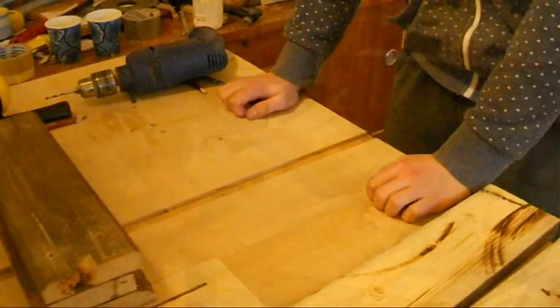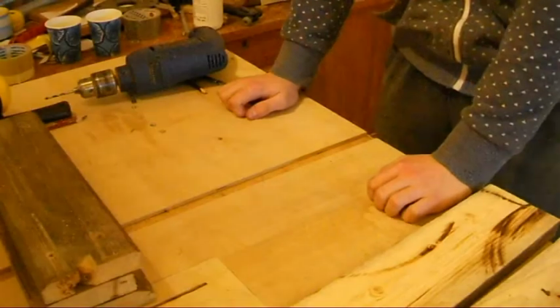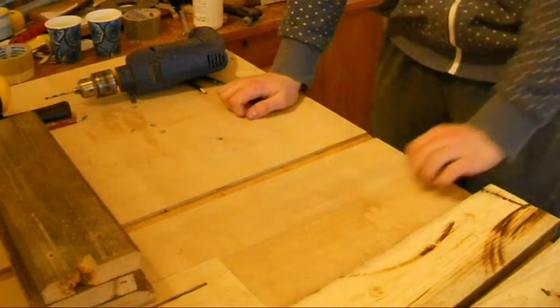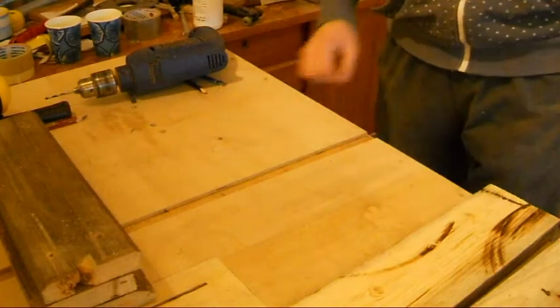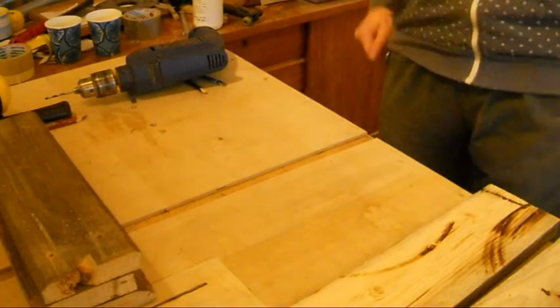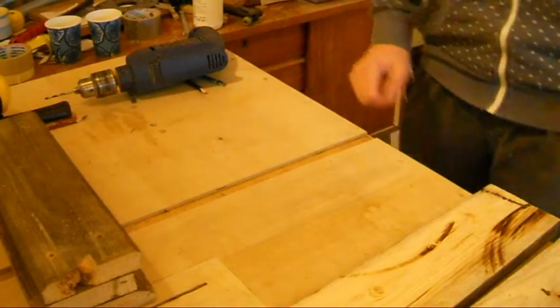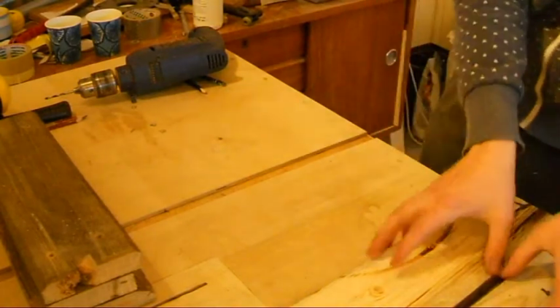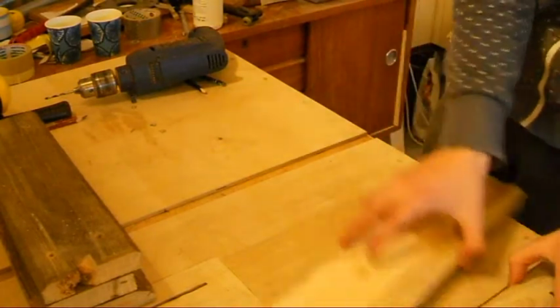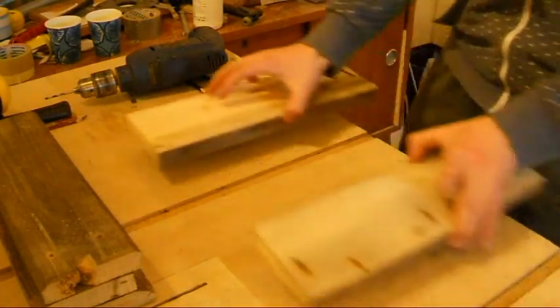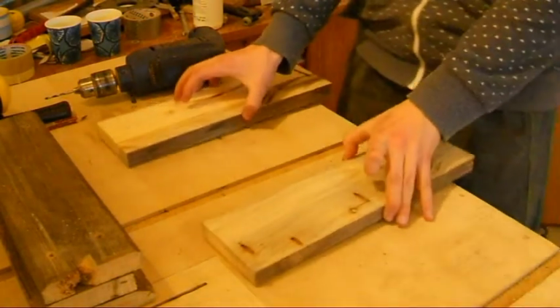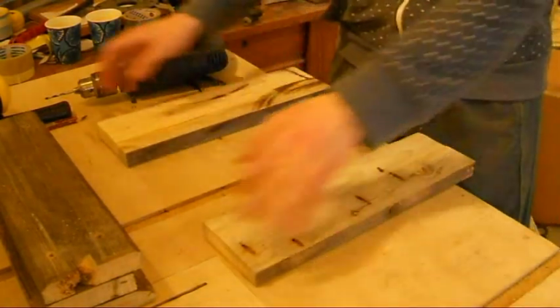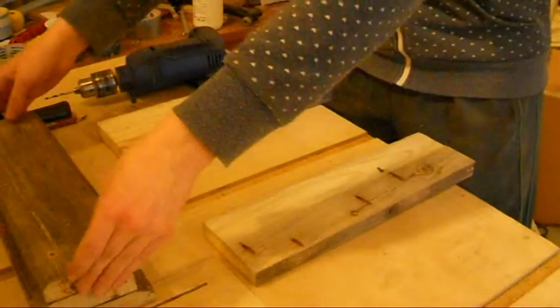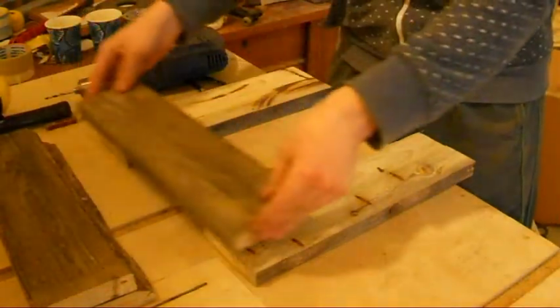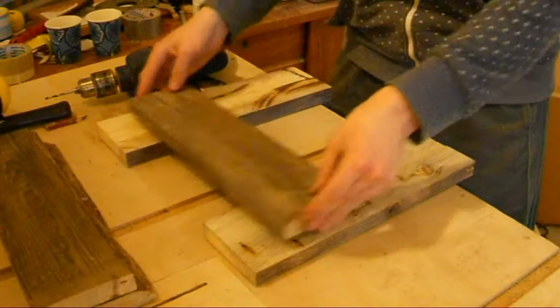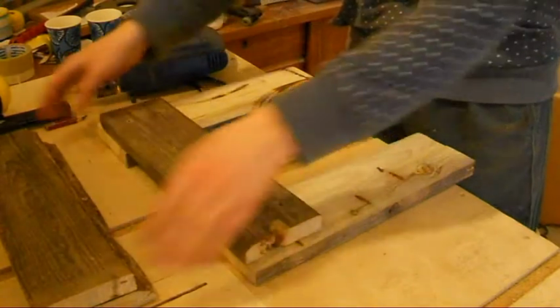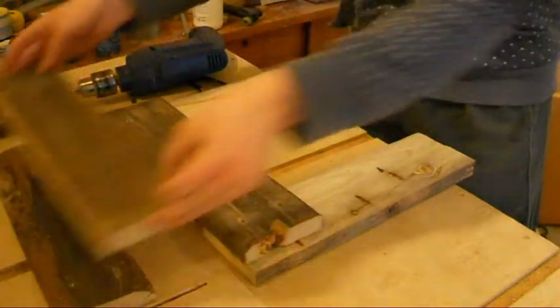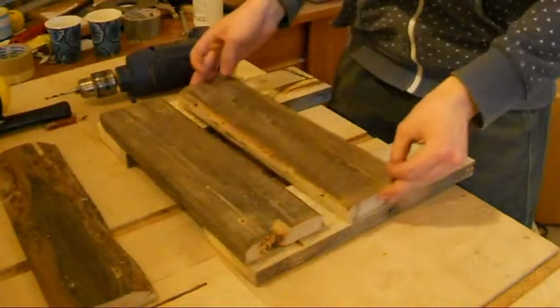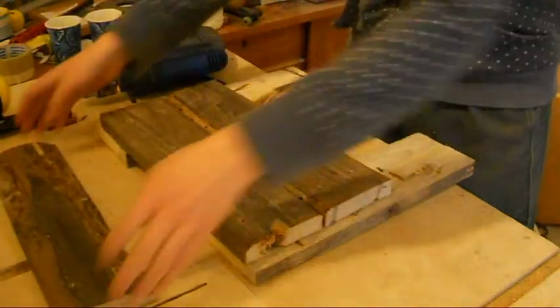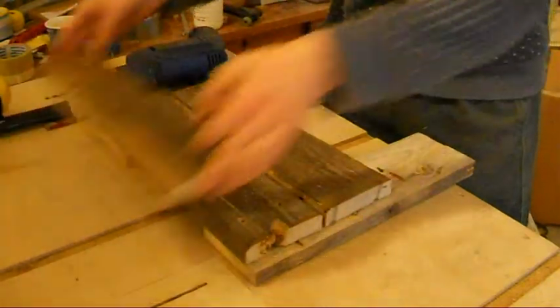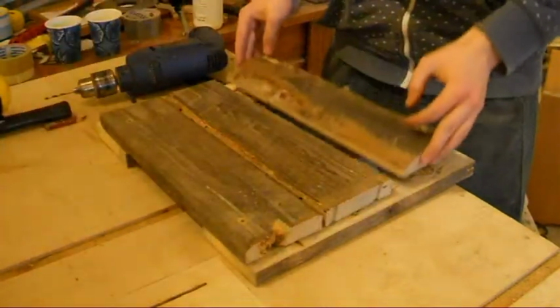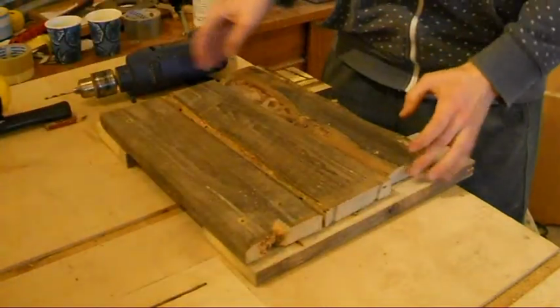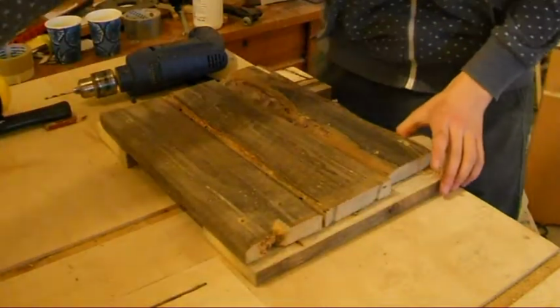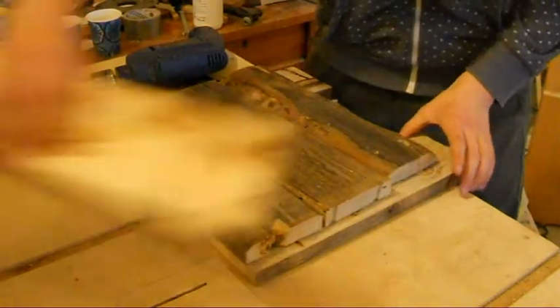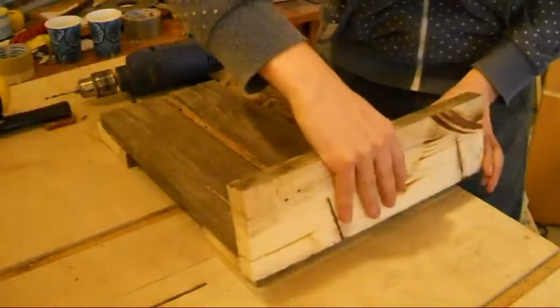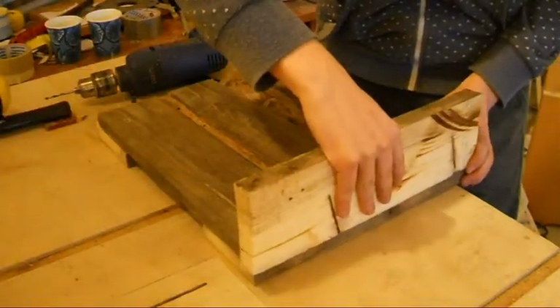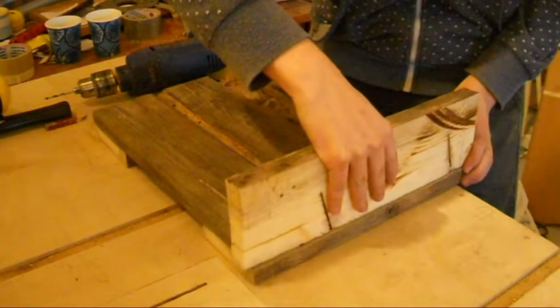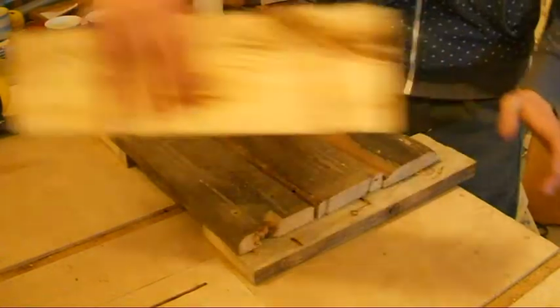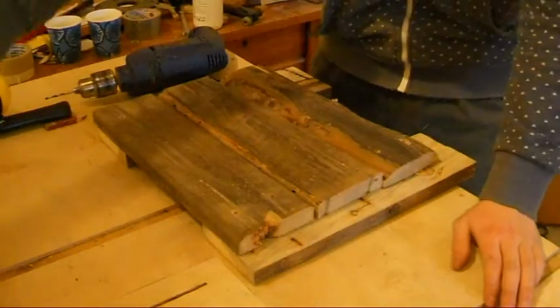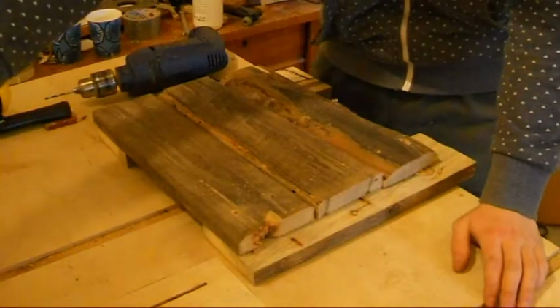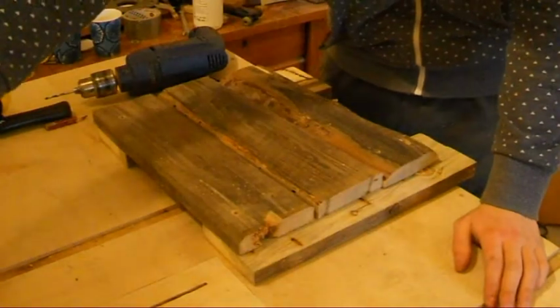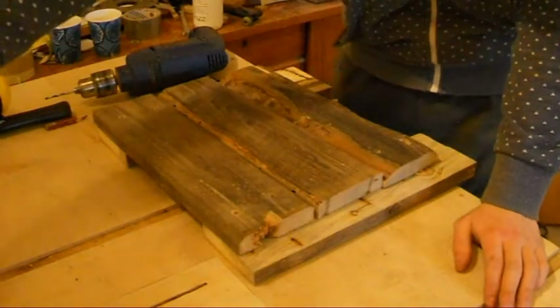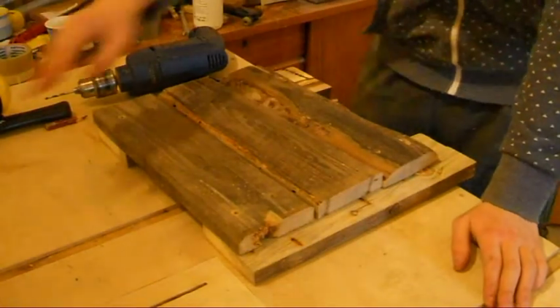Next I'm gonna assemble the sides, and they're gonna consist of two legs and then these pieces on top of them. I'll leave here an overhang of the thickness of the board, so I can attach these sides to each other.